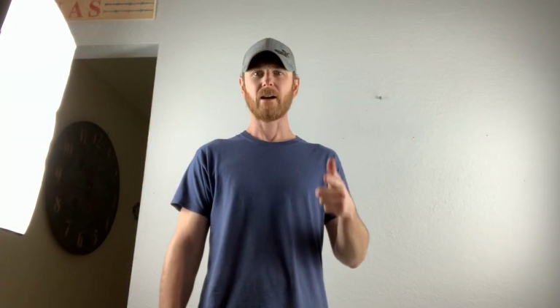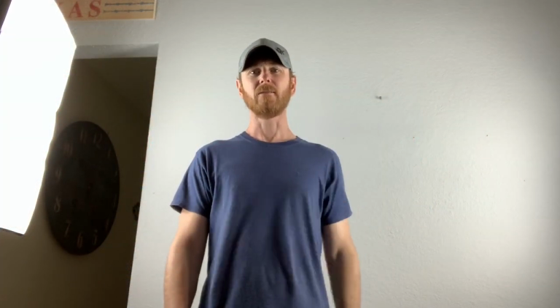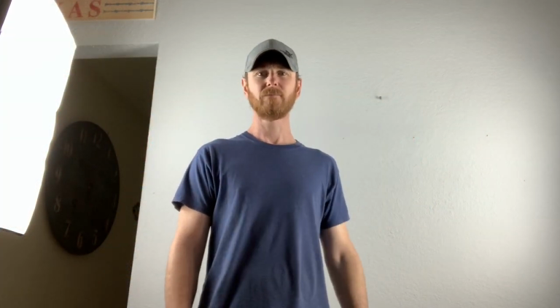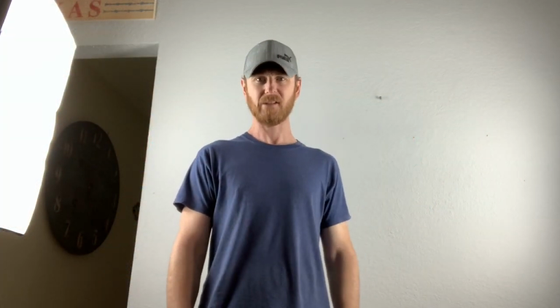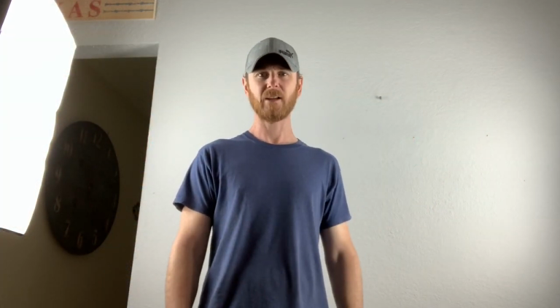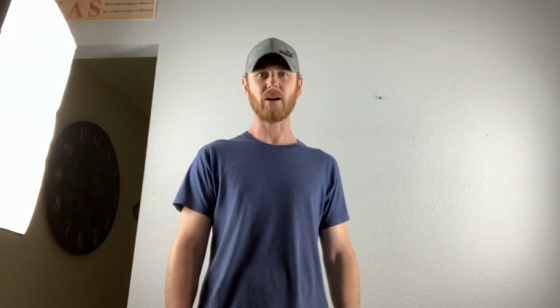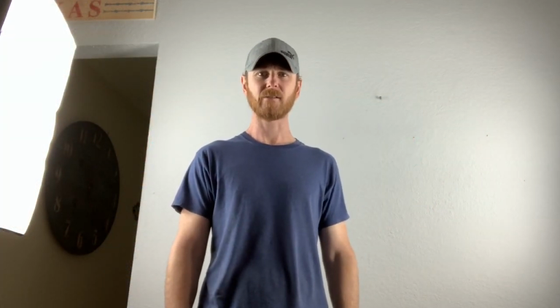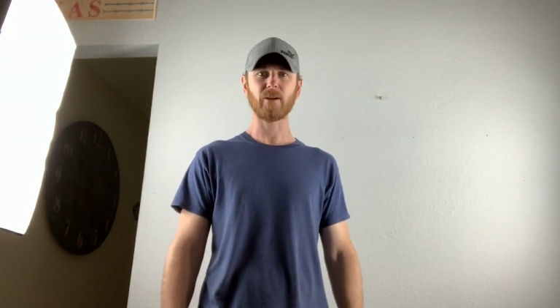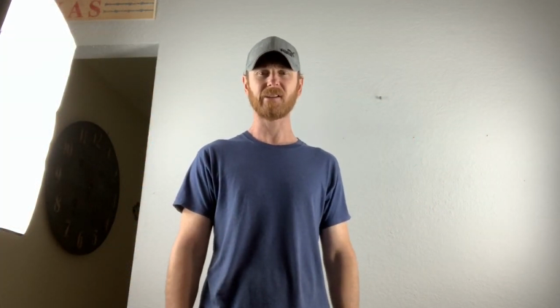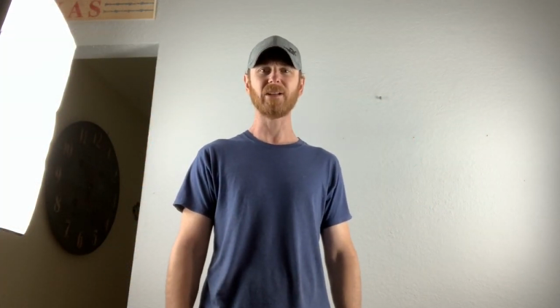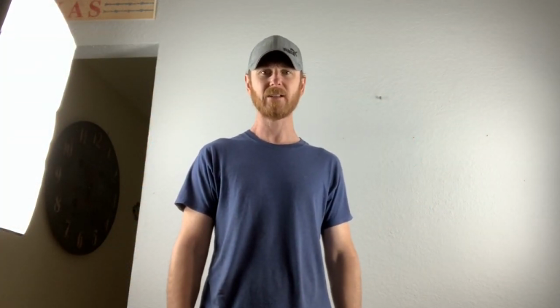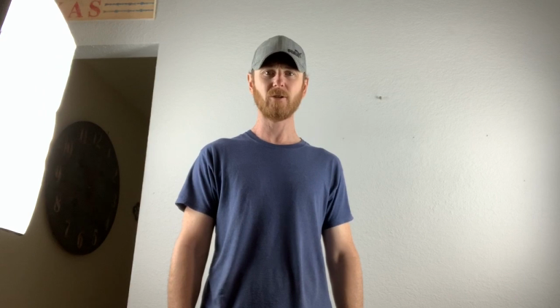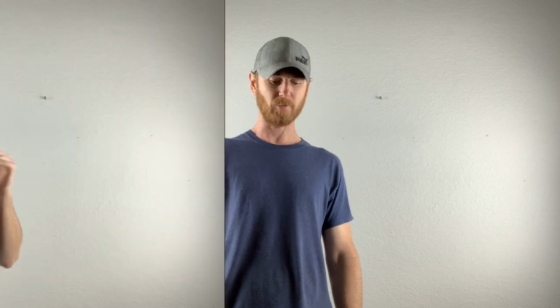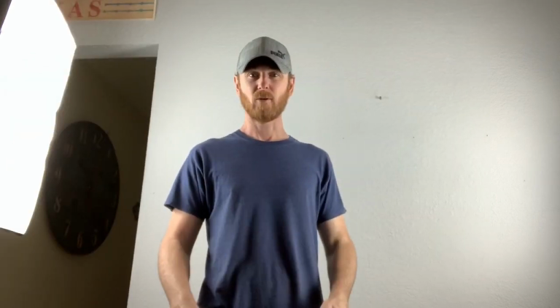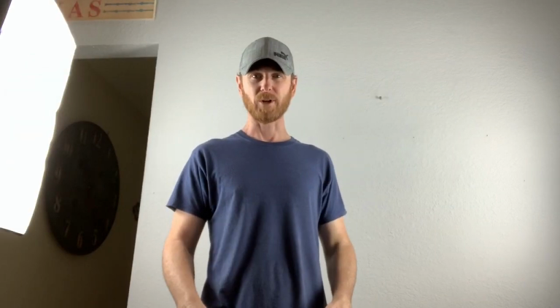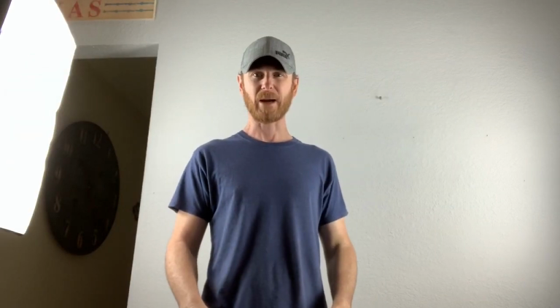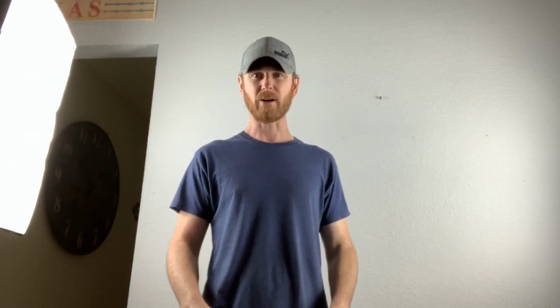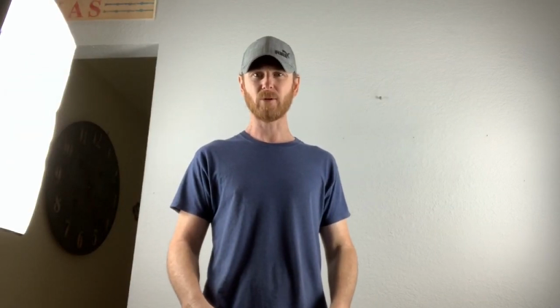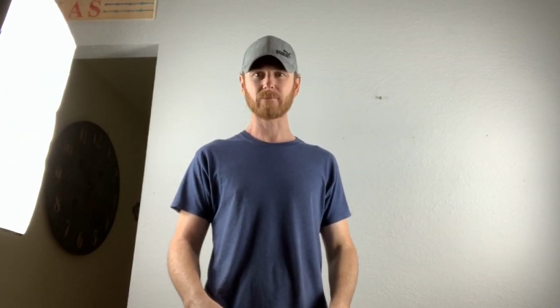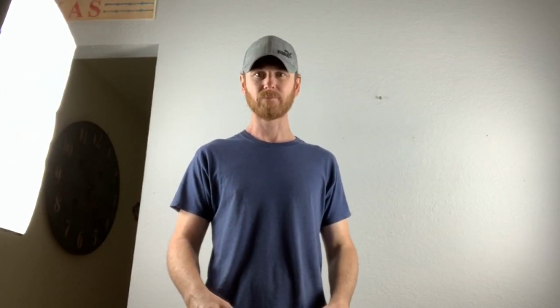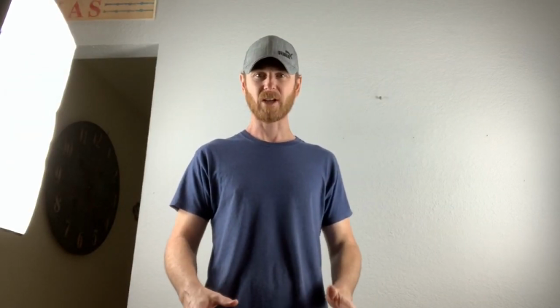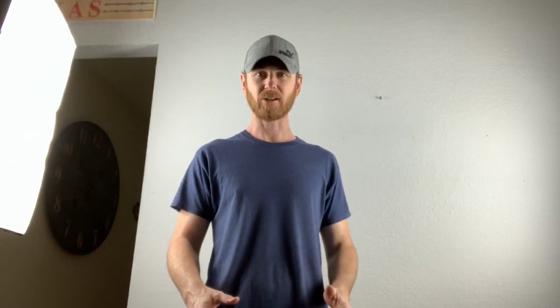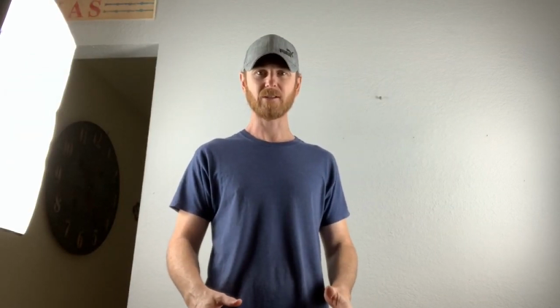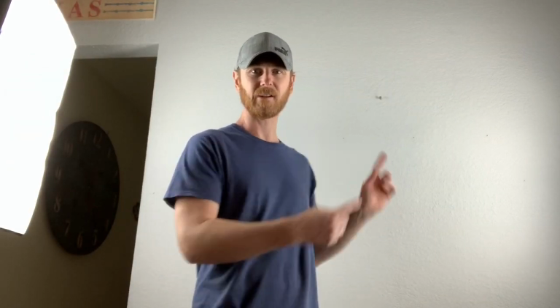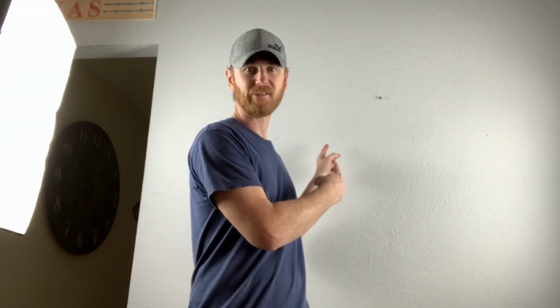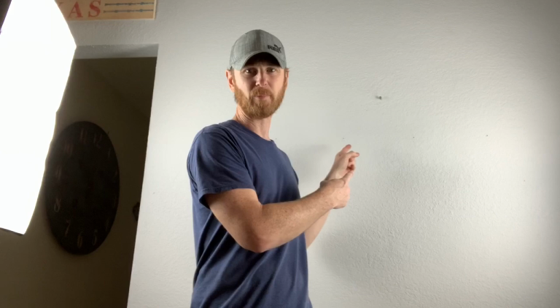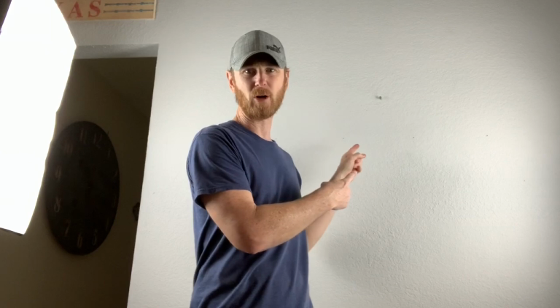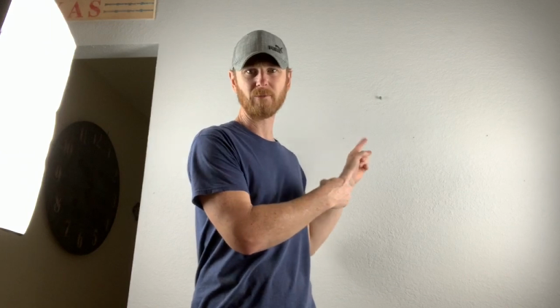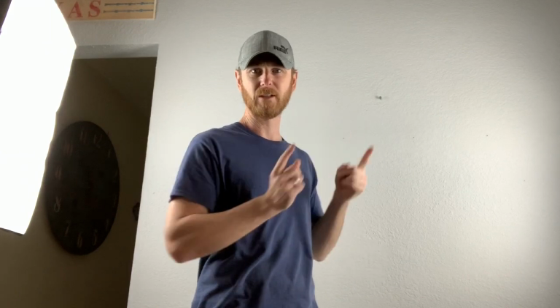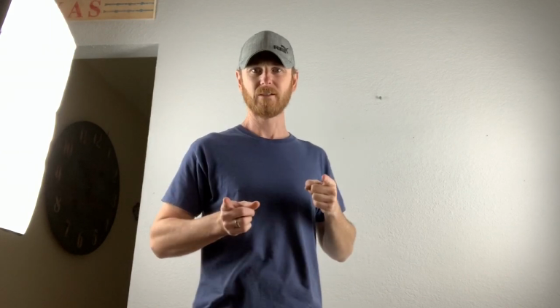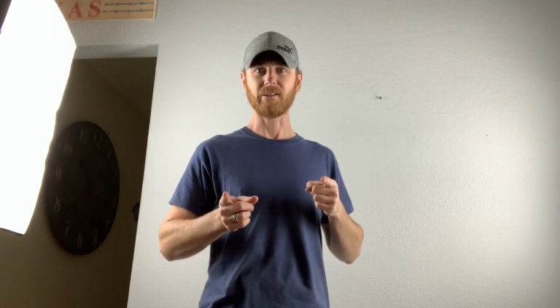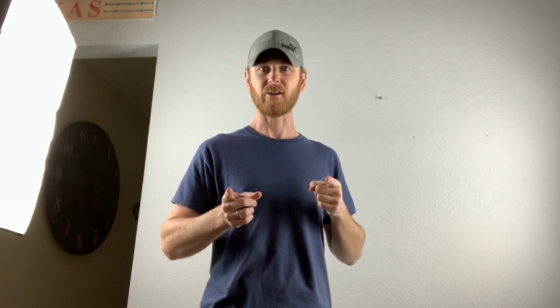Hi there, it's Ian at Kingwood Plotts. Today we're going to set up an 8-day cuckoo clock. We're going to unpack the box real quick, take a look at the contents, and then we'll set it up on the wall here. Let's get started.